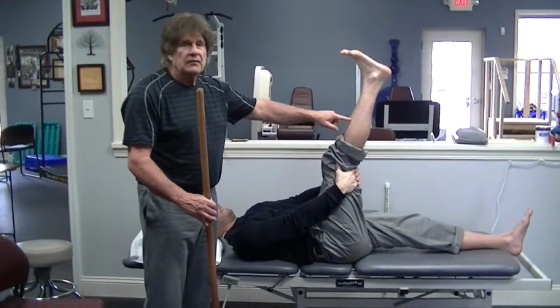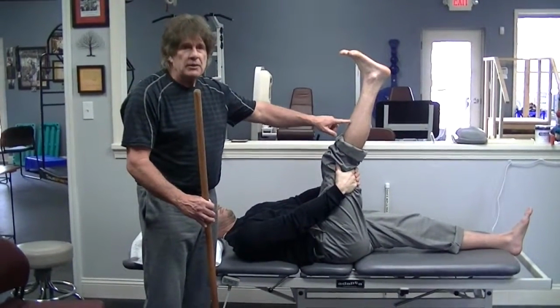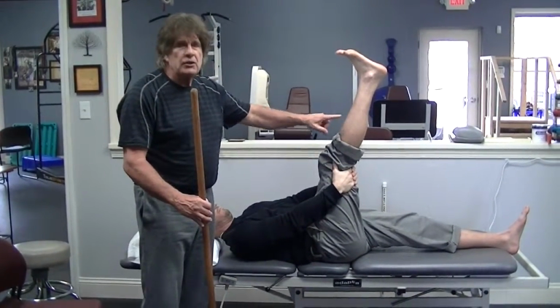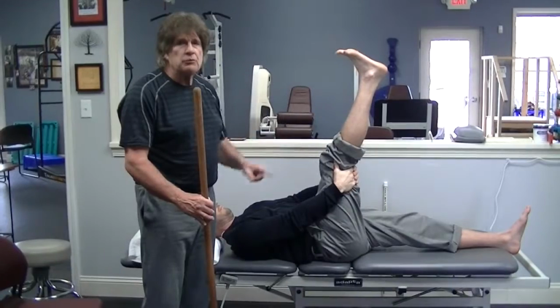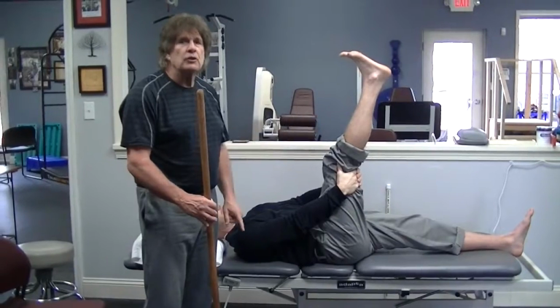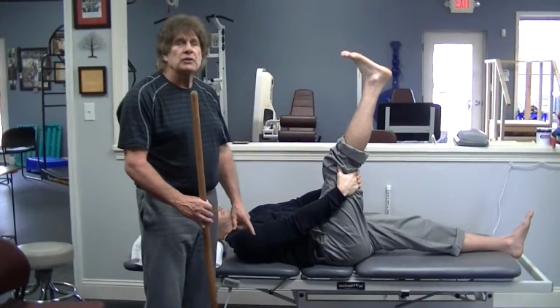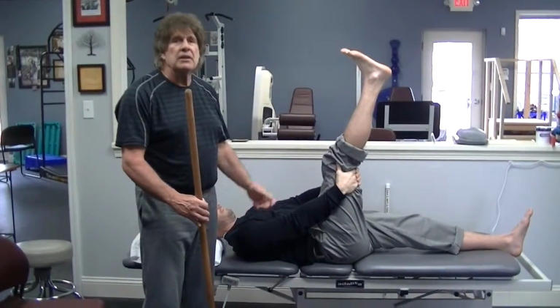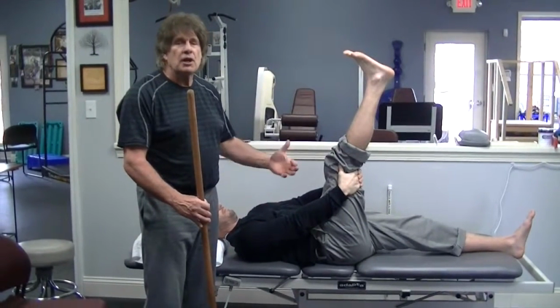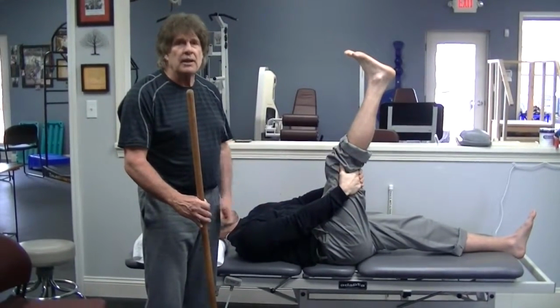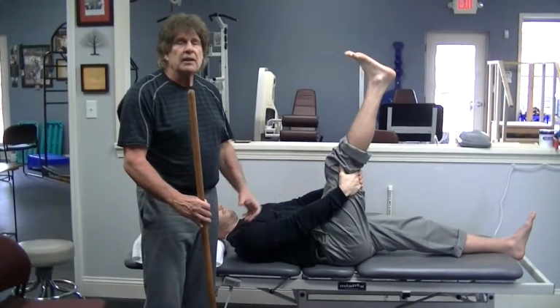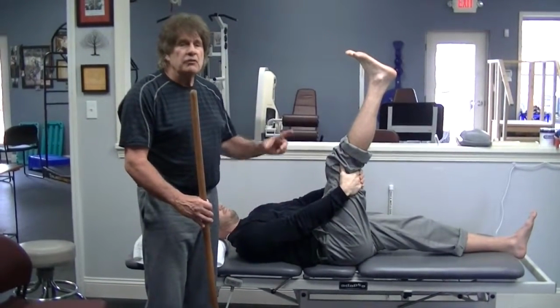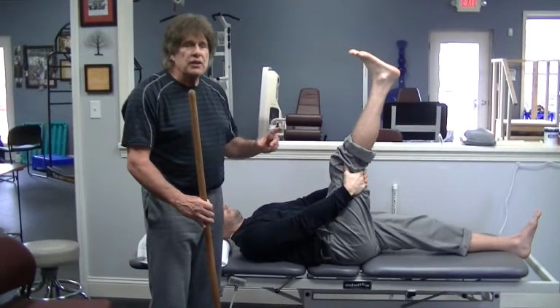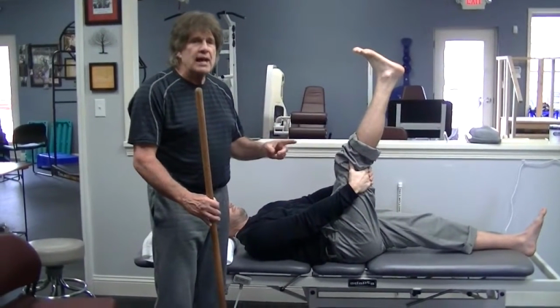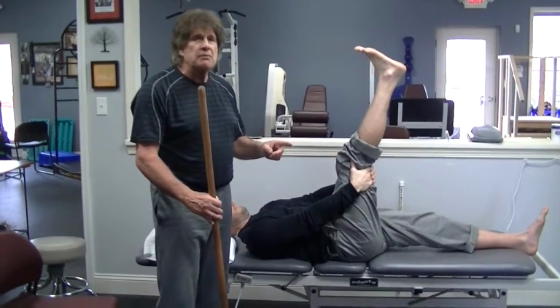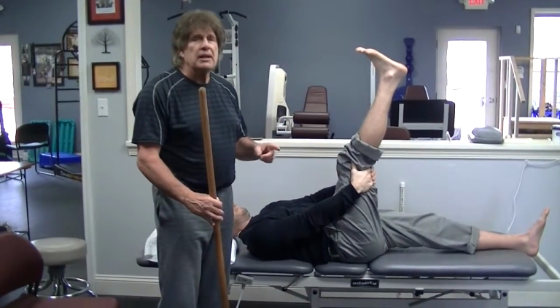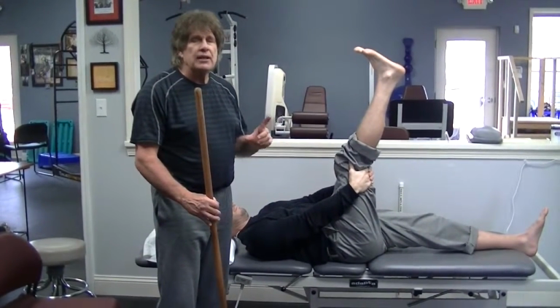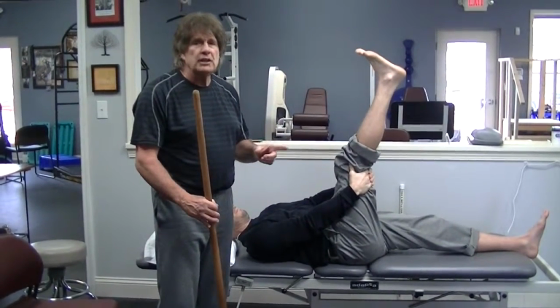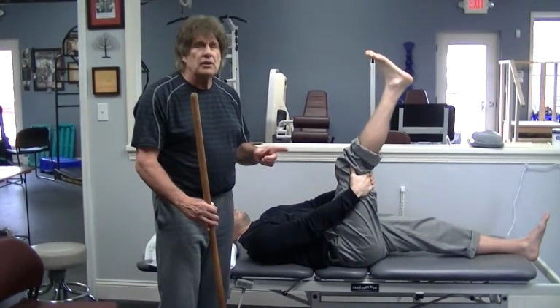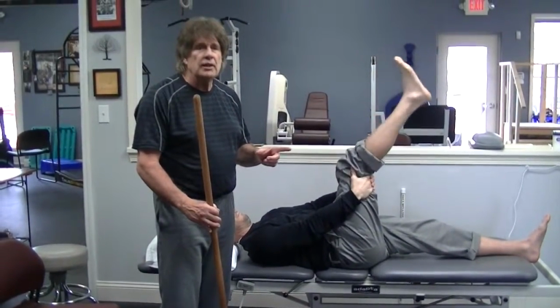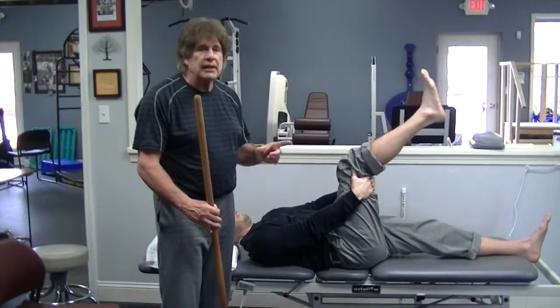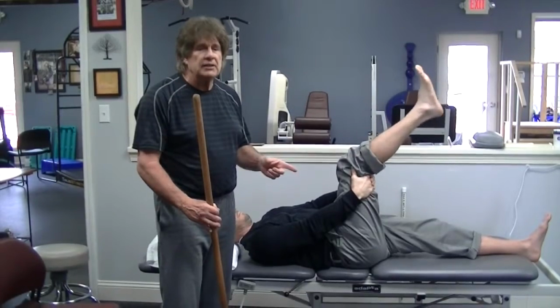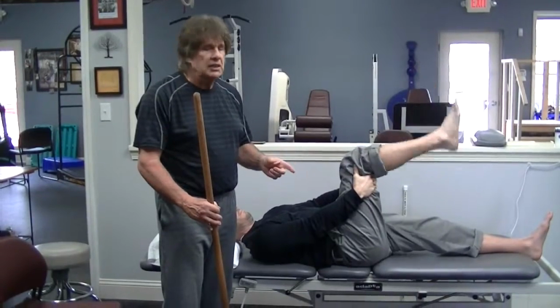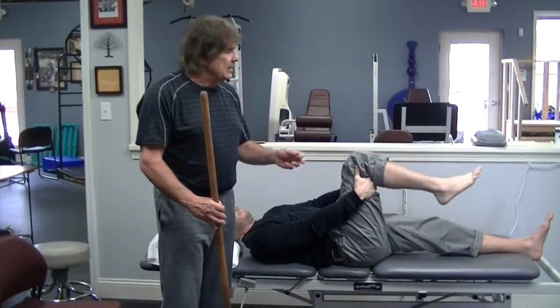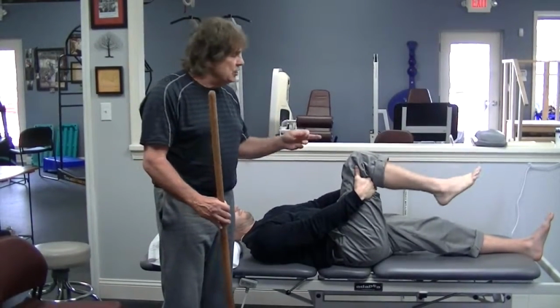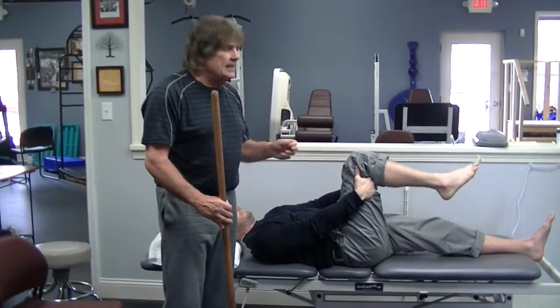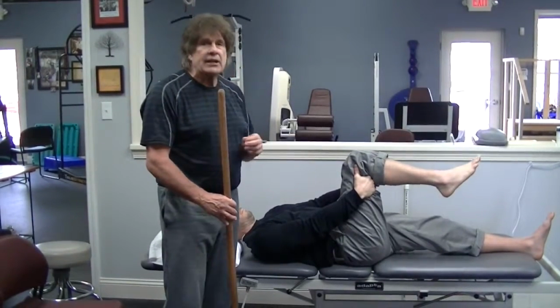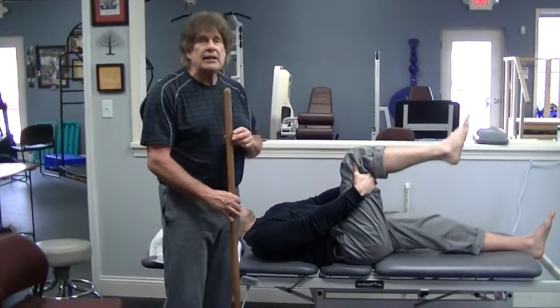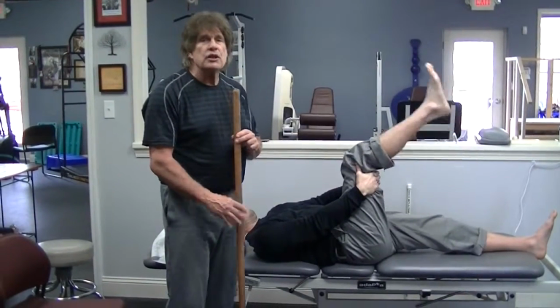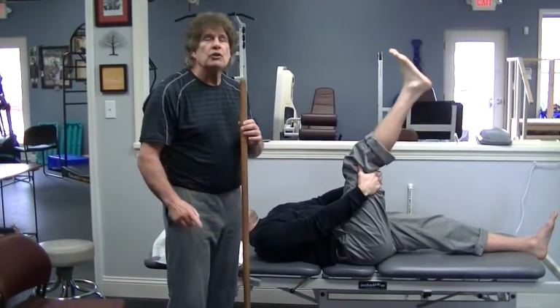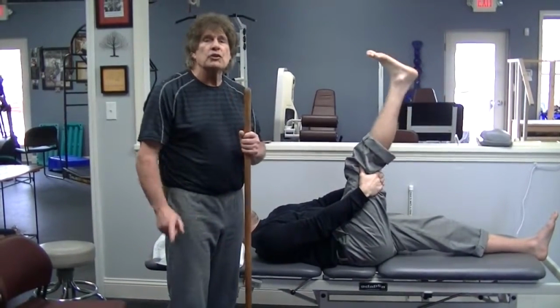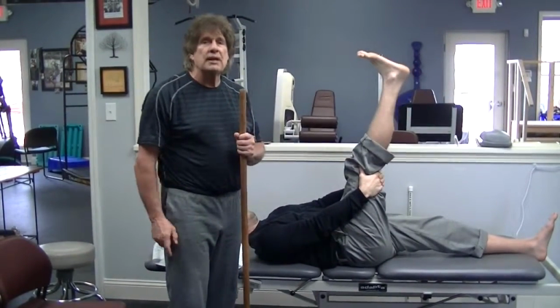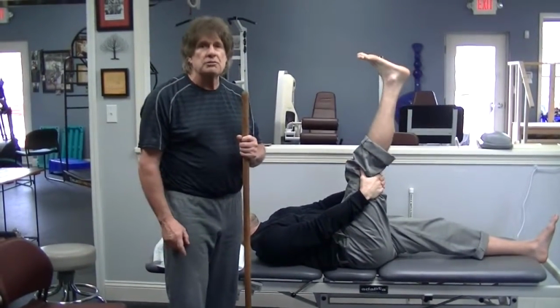Enough hamstring mobility would be 70 degrees of motion, which Matt has here. That would tell you your hamstrings are loose enough to start running. So, if you're lacking mobility in any of those areas, then you need to get that corrected so you don't cause a running injury.